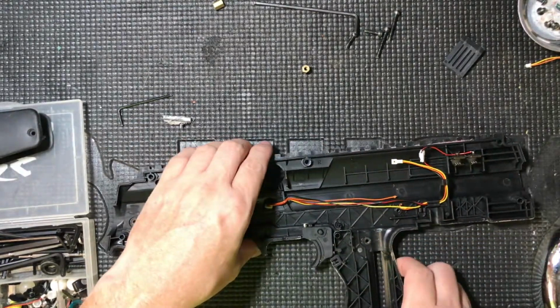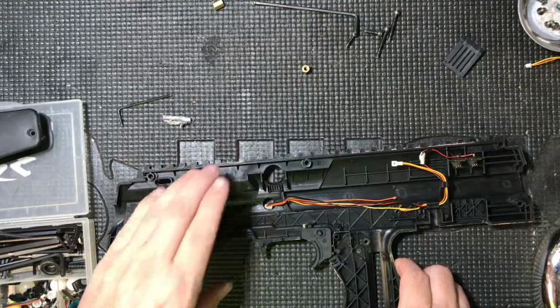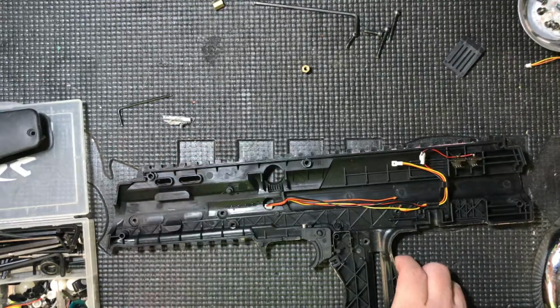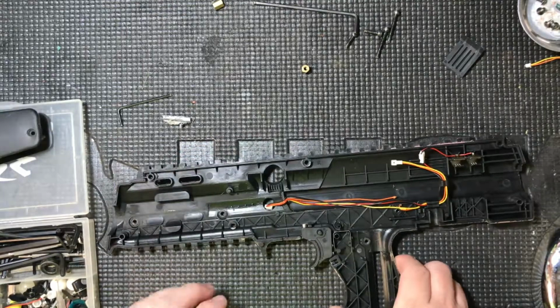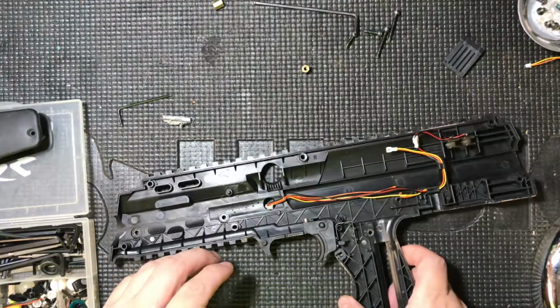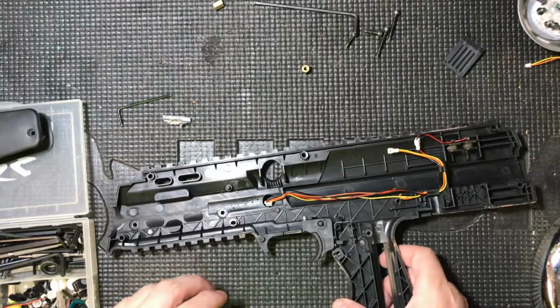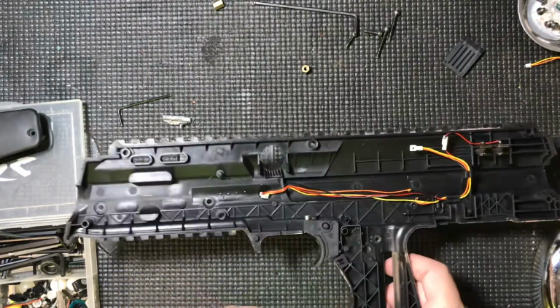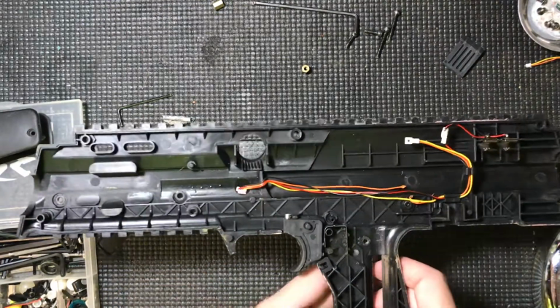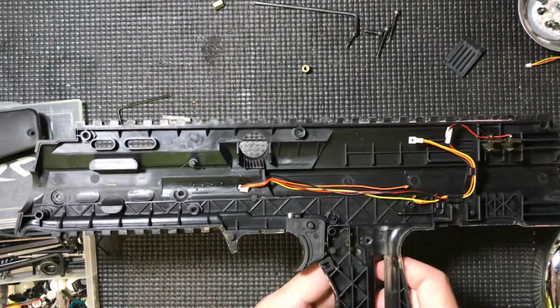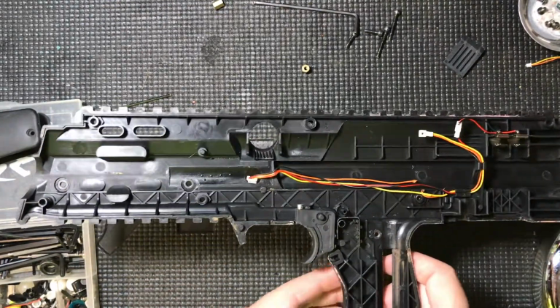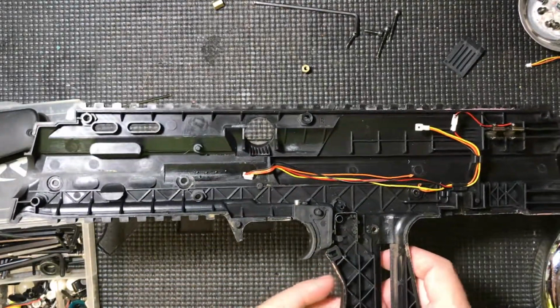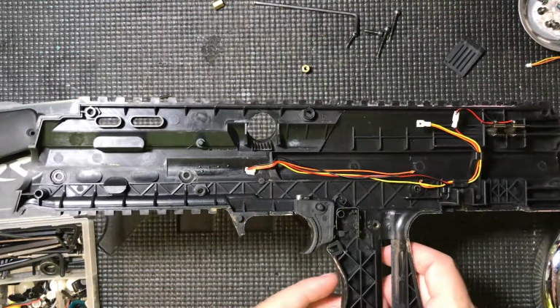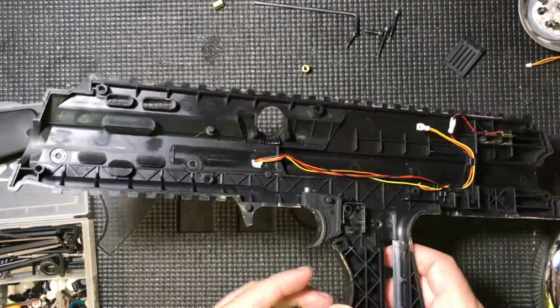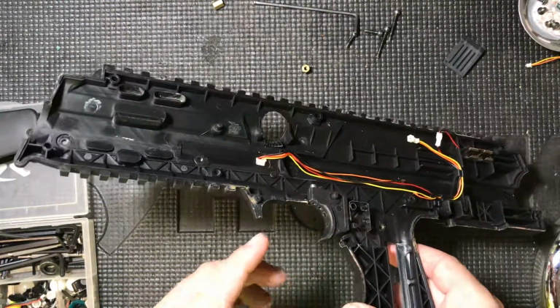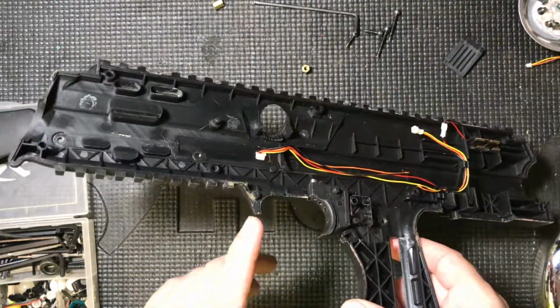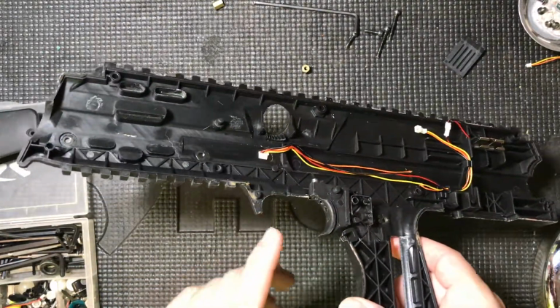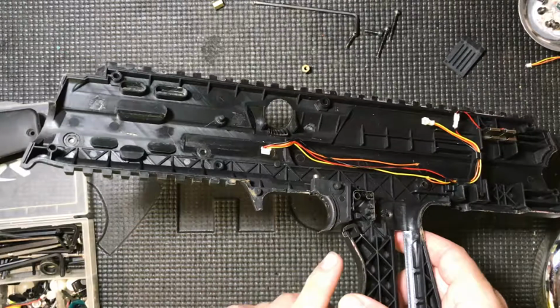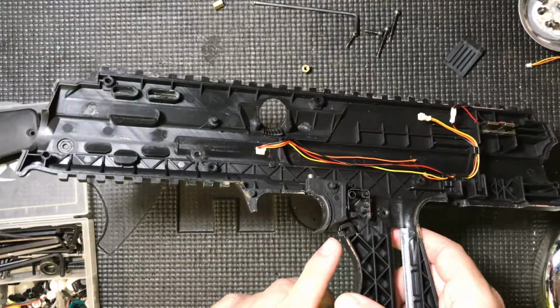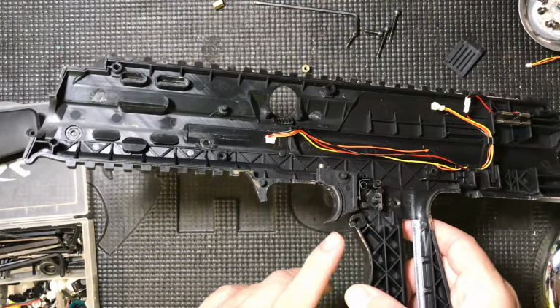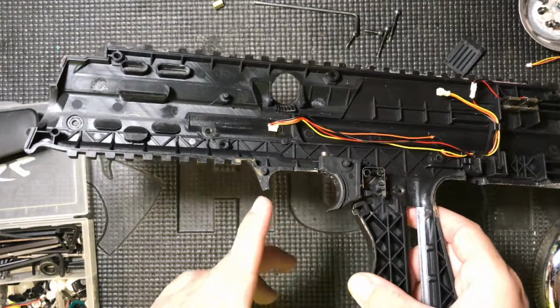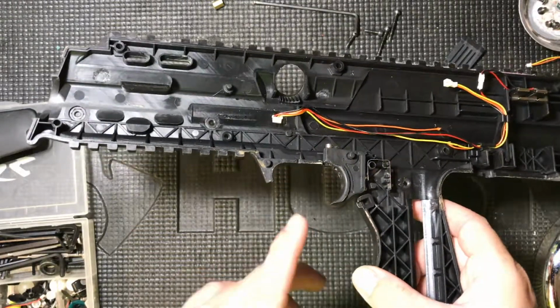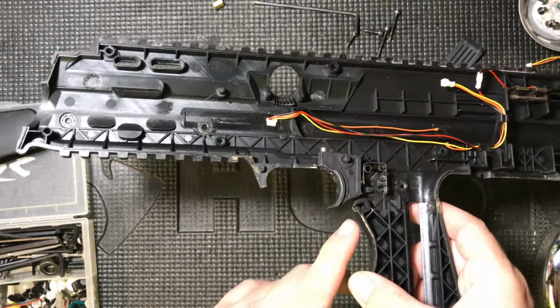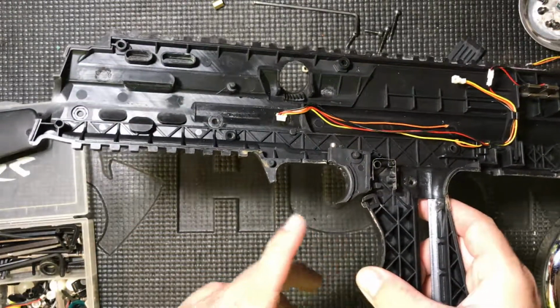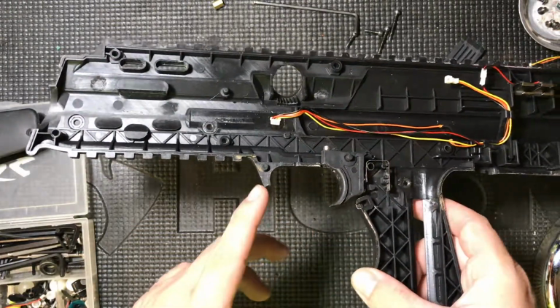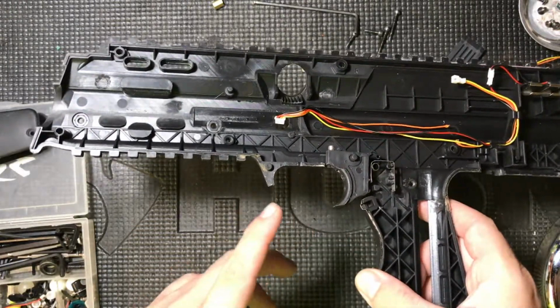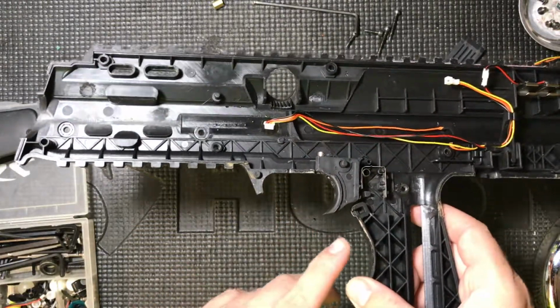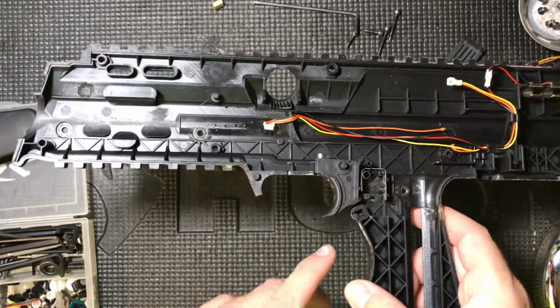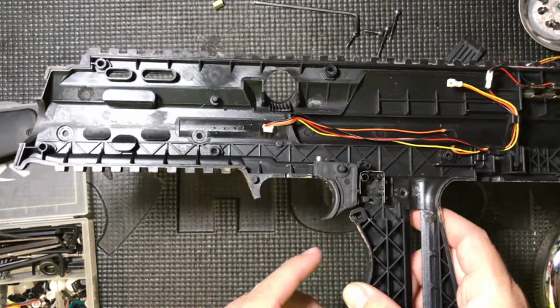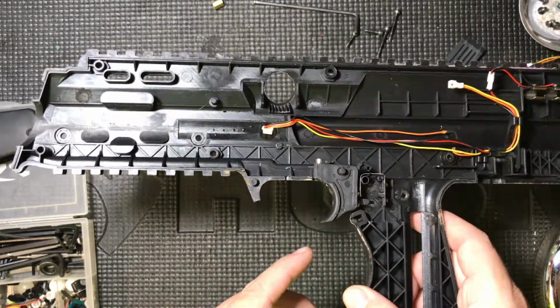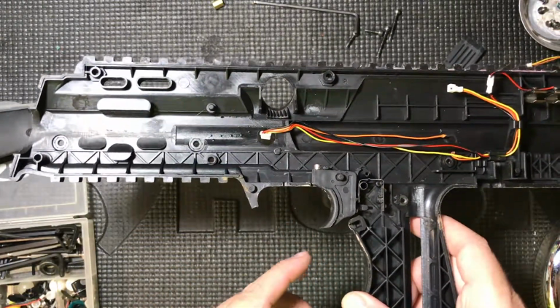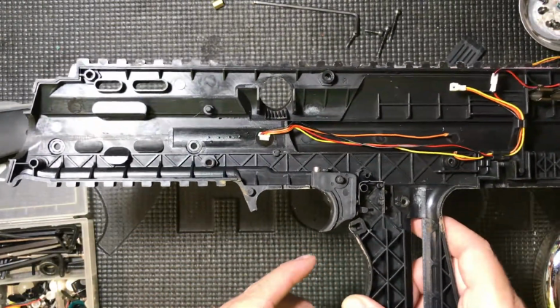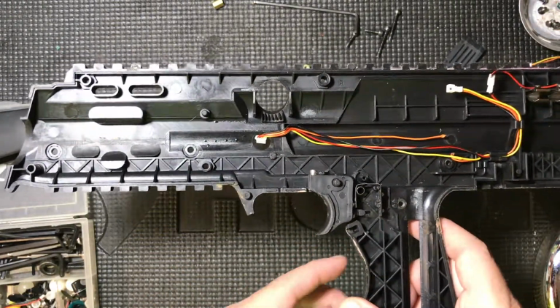And he said, oh, it's not working, I don't know what happened to it. And I said, did you take it apart? And he said, no. And I said, where's the grip? Or where's the trigger guard? And he goes, oh, I don't know. It broke off.